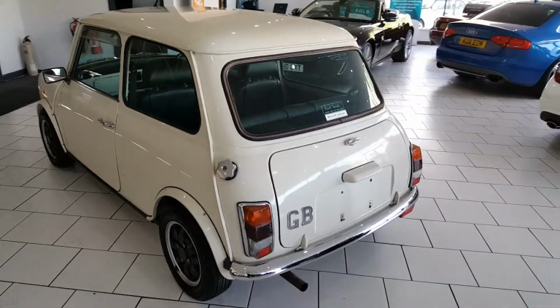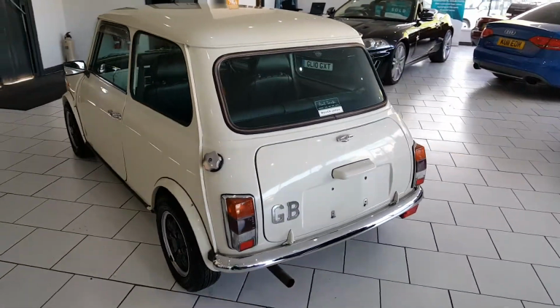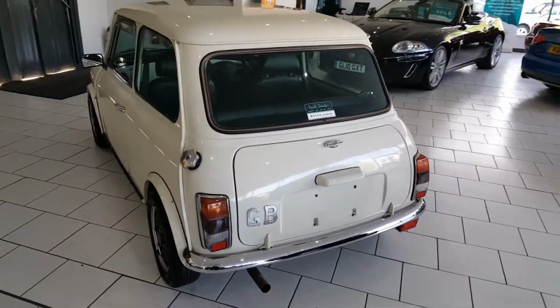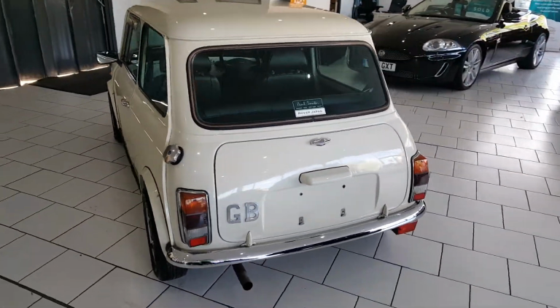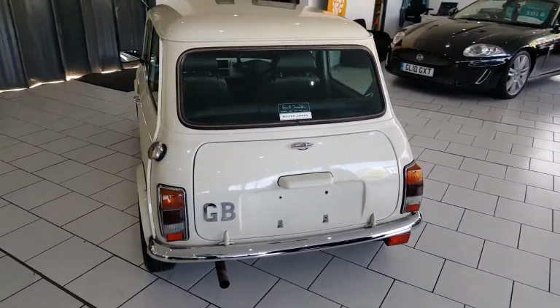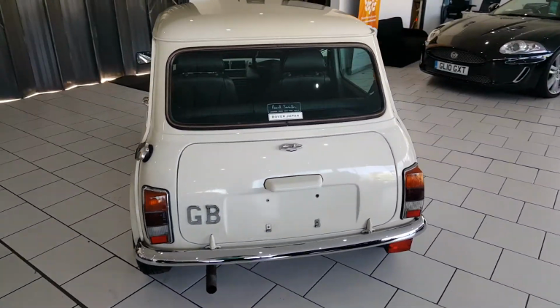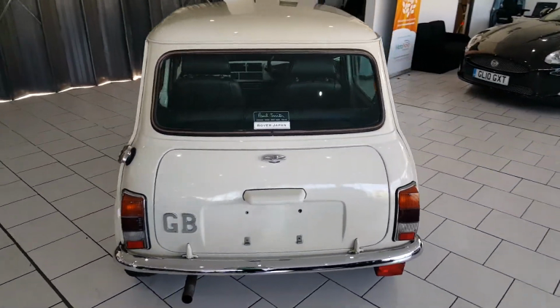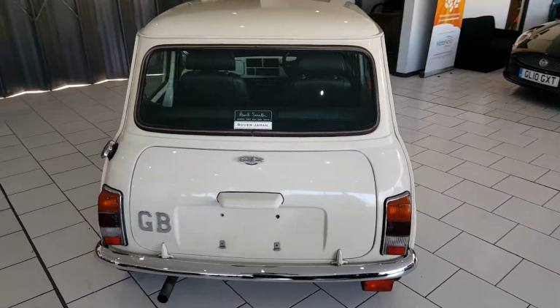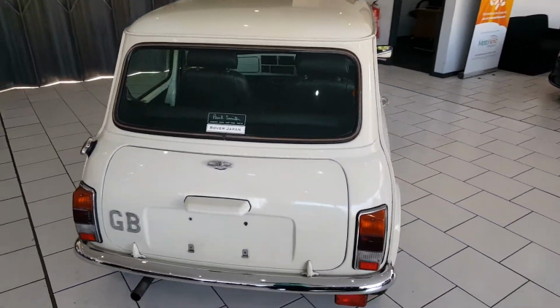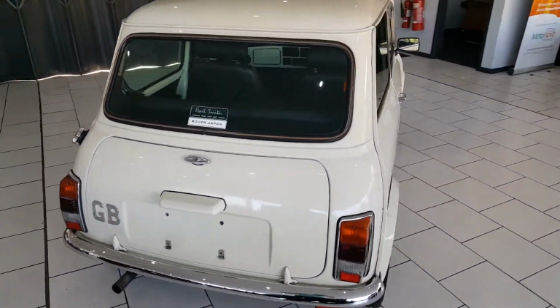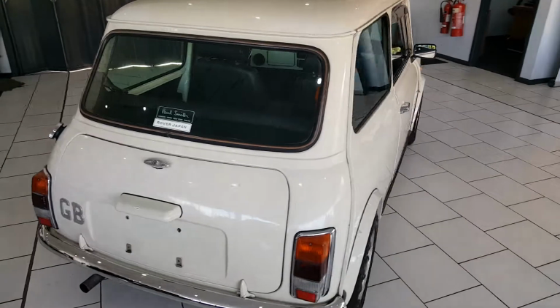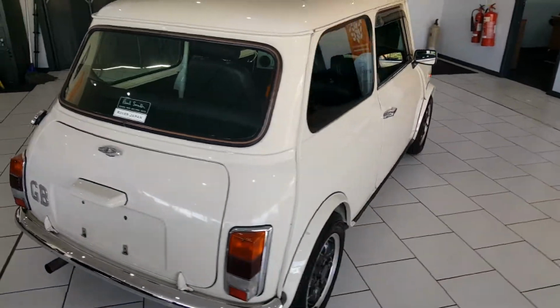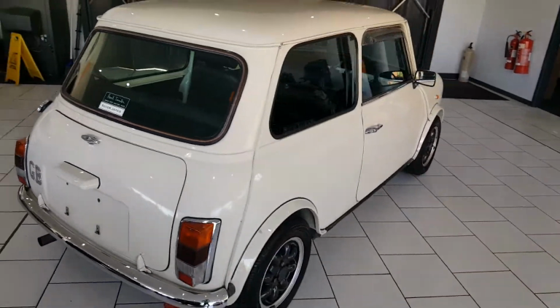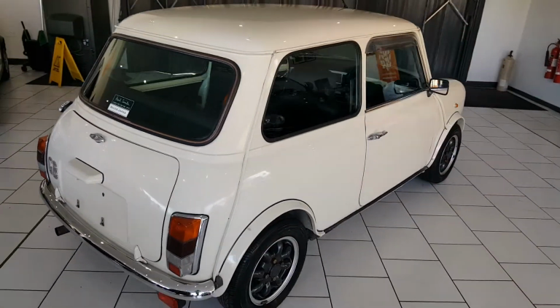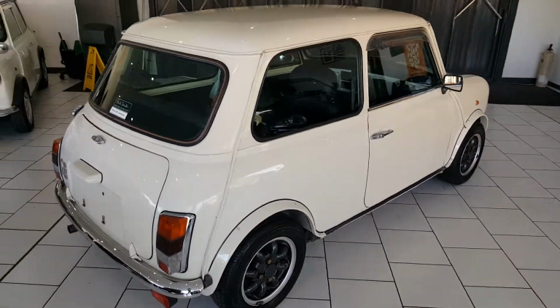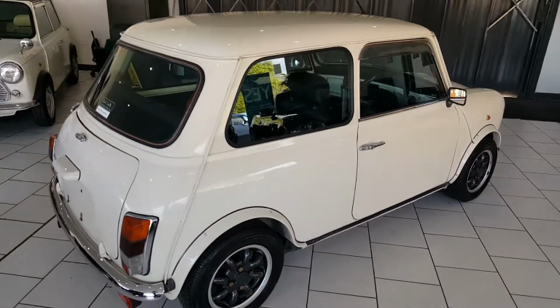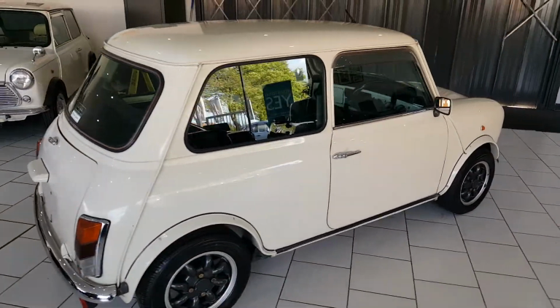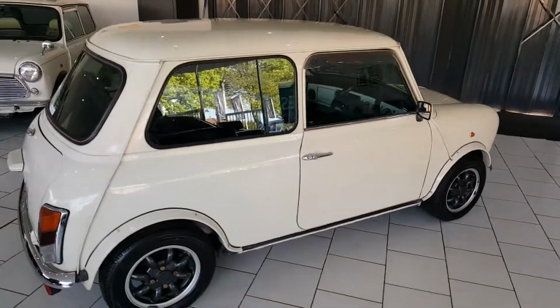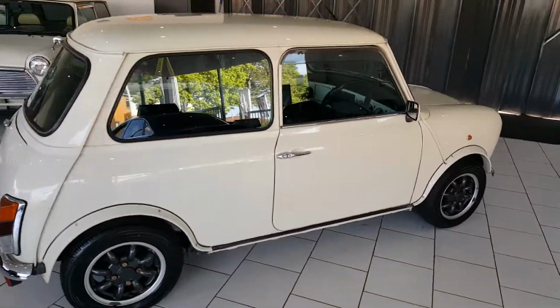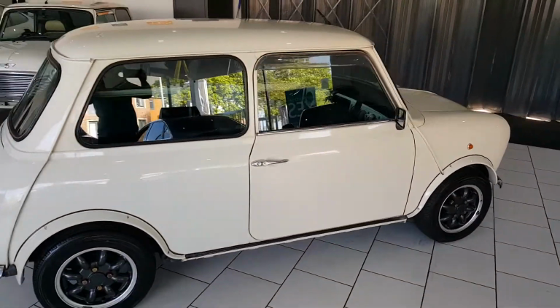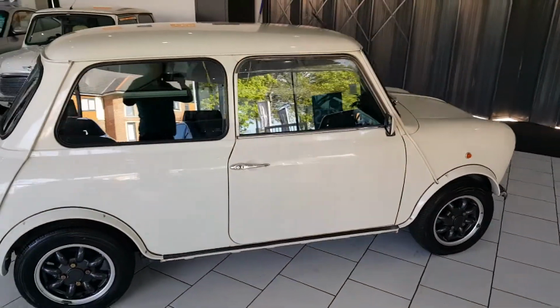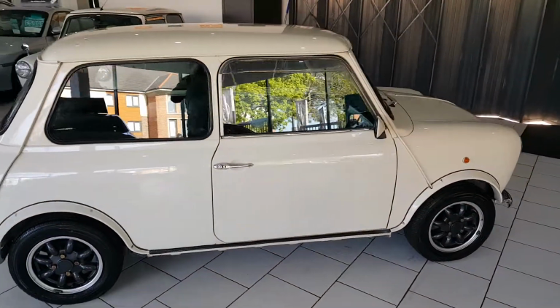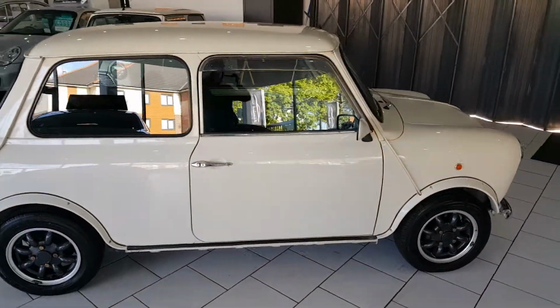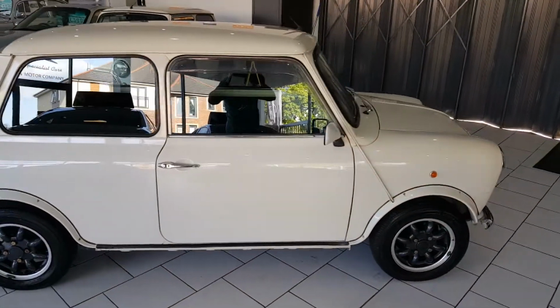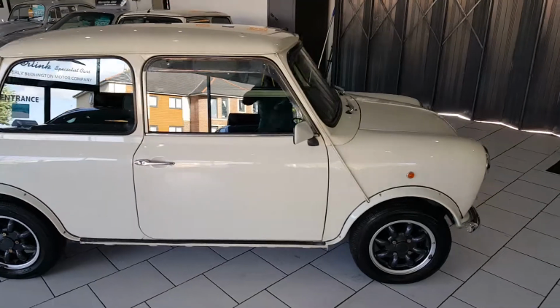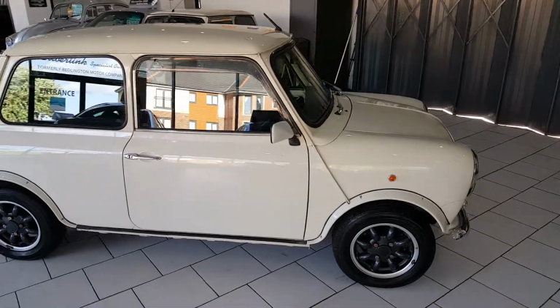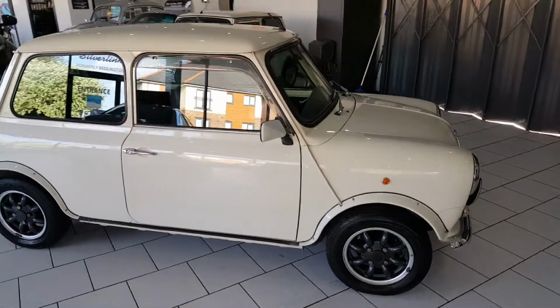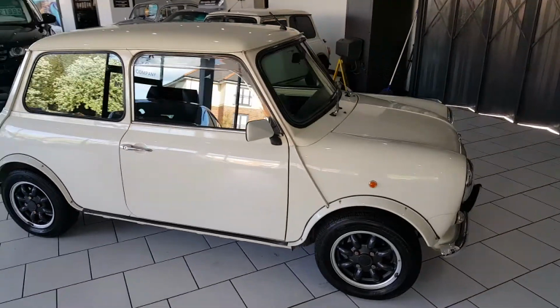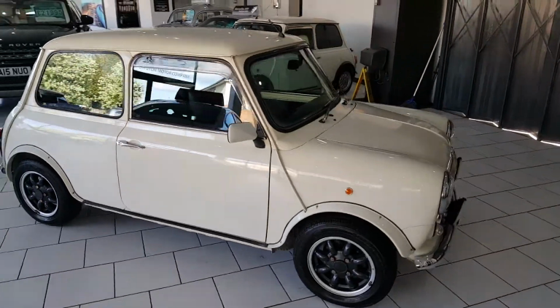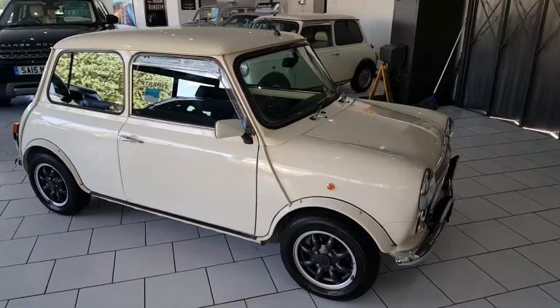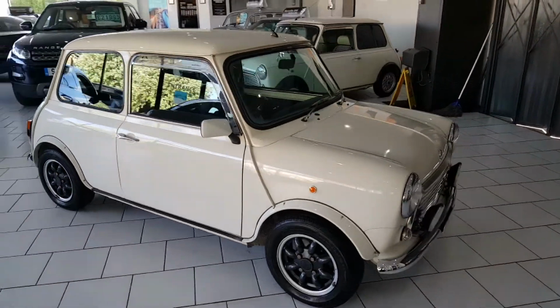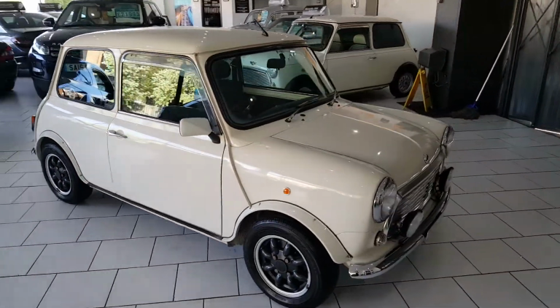This car is a Japanese import, just been imported into the country by ourselves. It's under 91,000 kilometres which equates to 56,000 miles. The Japanese import cars come over in fantastic condition and rust free.